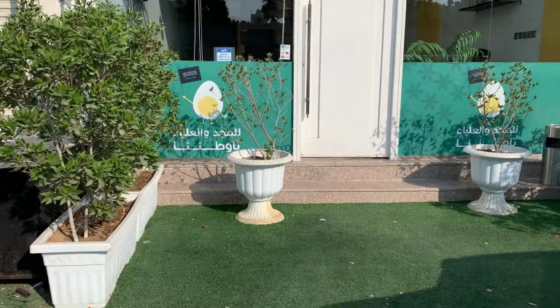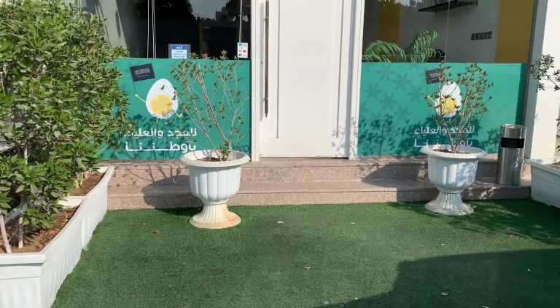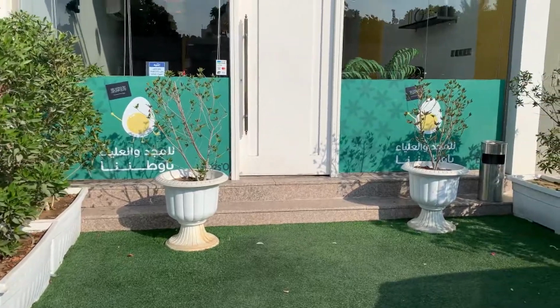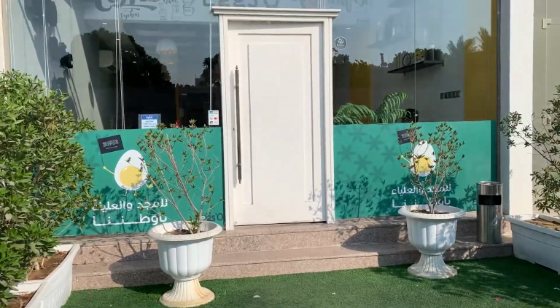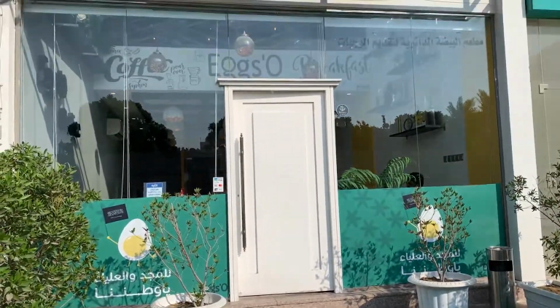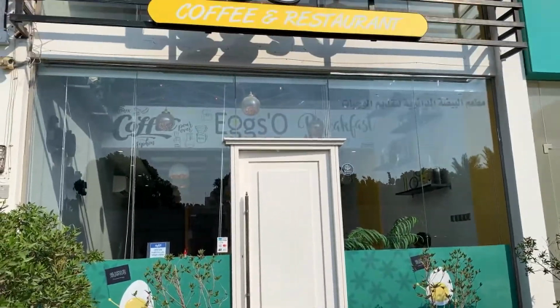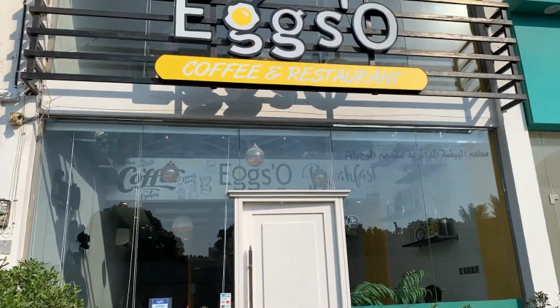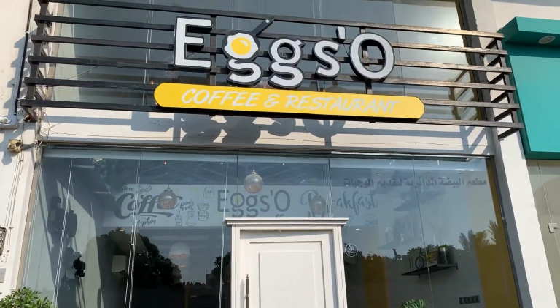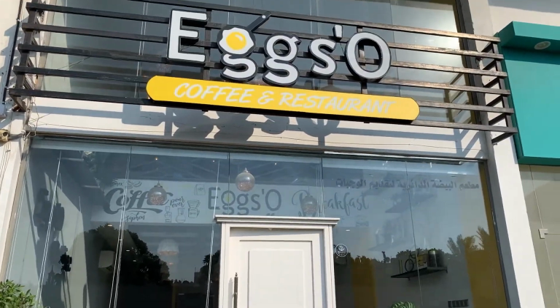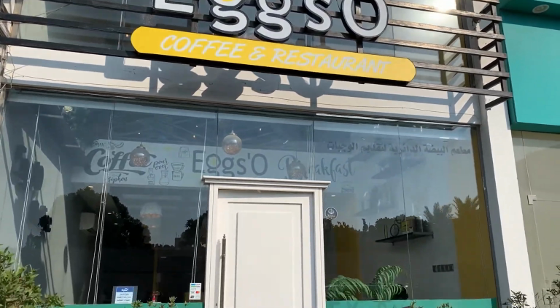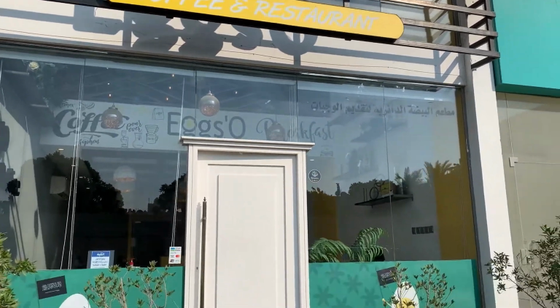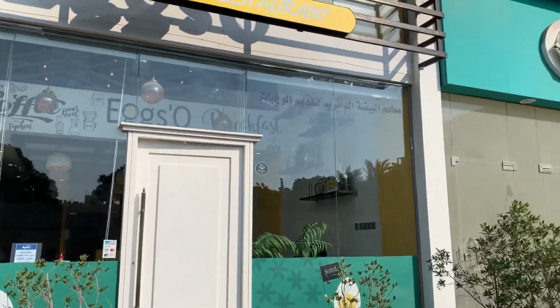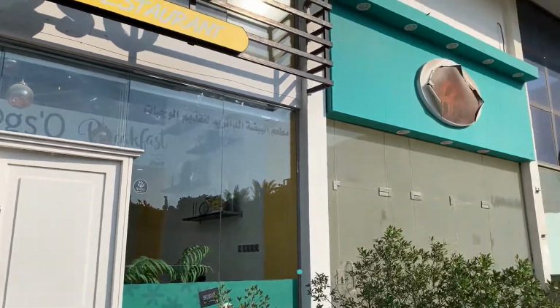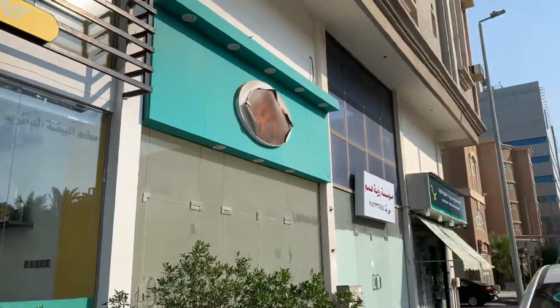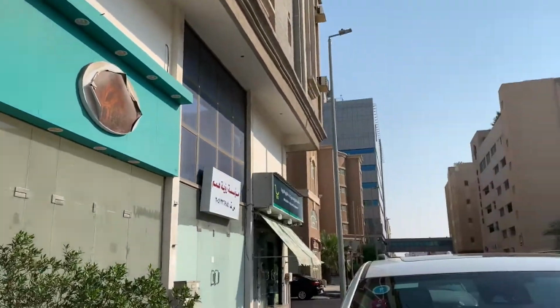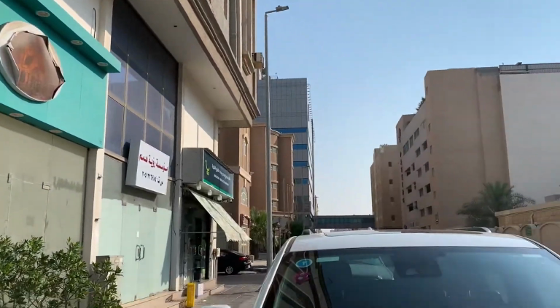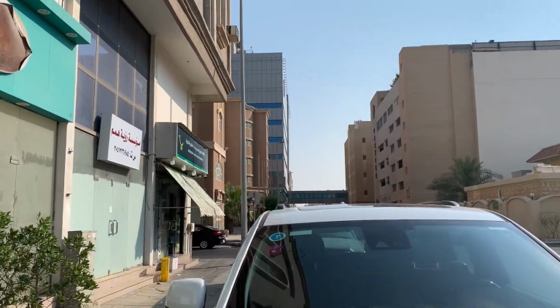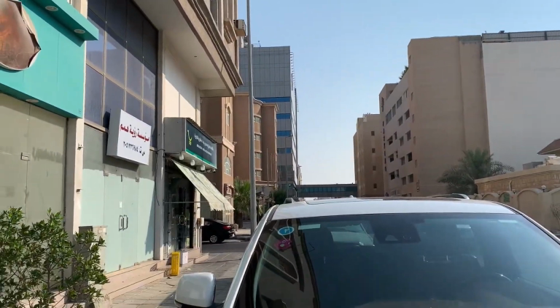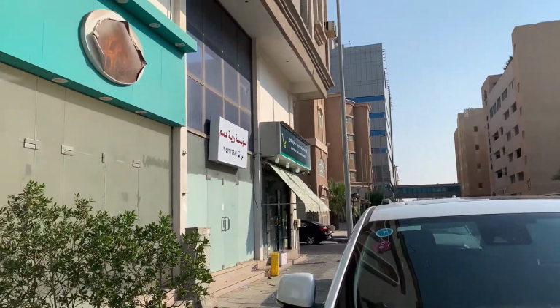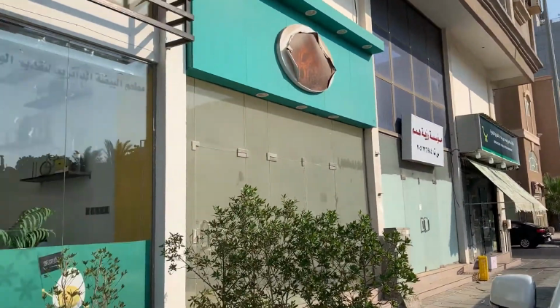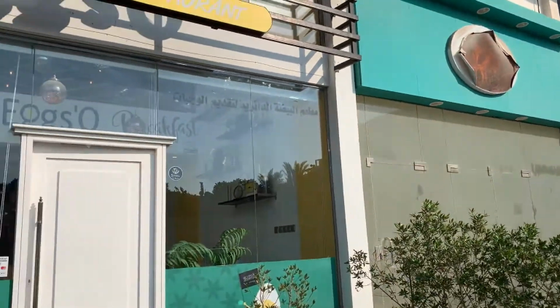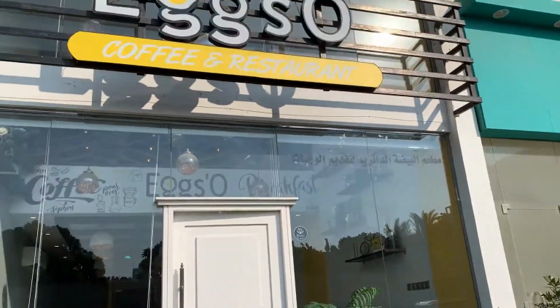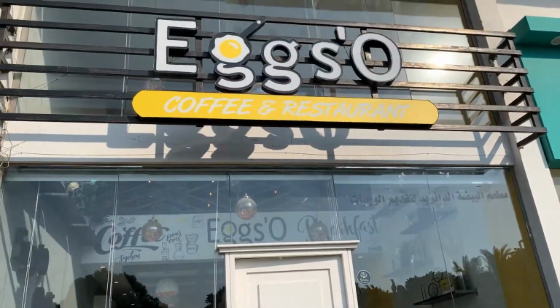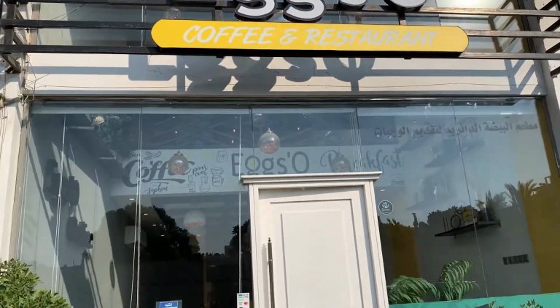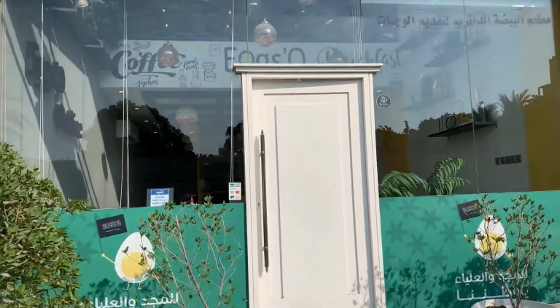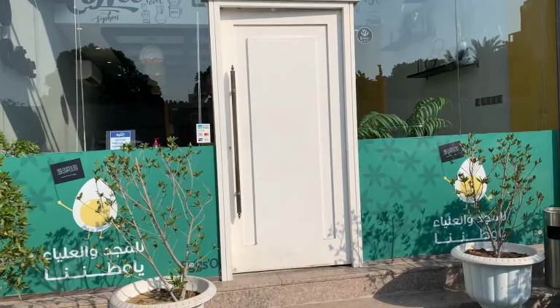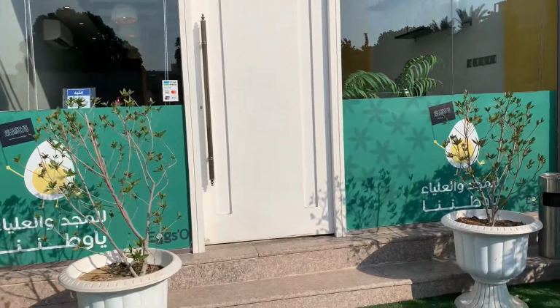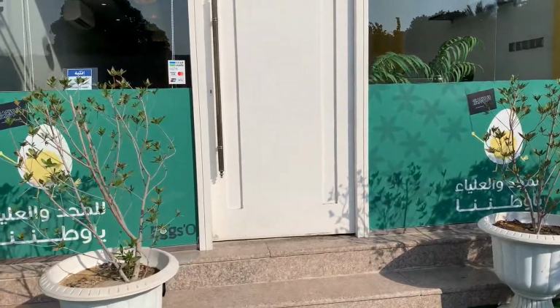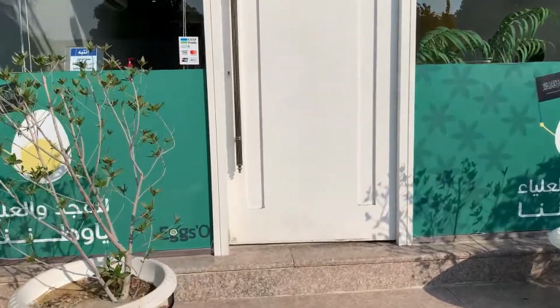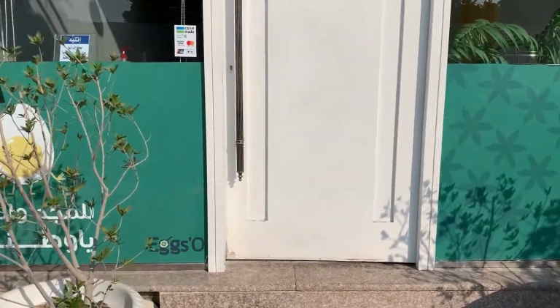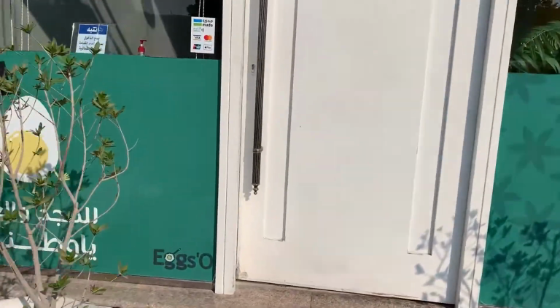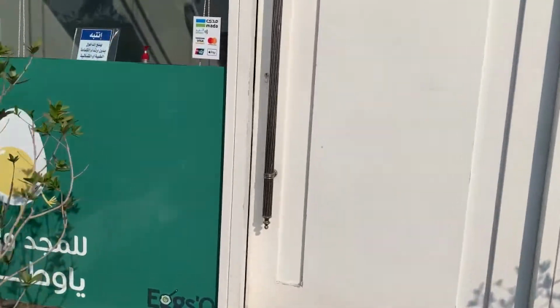Hello everyone, today I'm going to take you to a very interesting English breakfast place. It is situated straight in the lane of Almana Hospital. So let's go inside and check it out — what mainly attracted my attention to come to this place was the eggs.